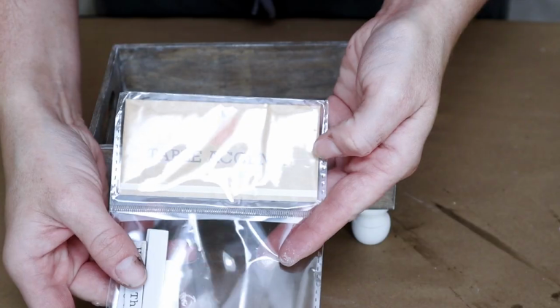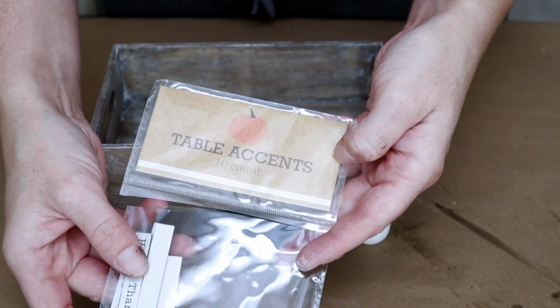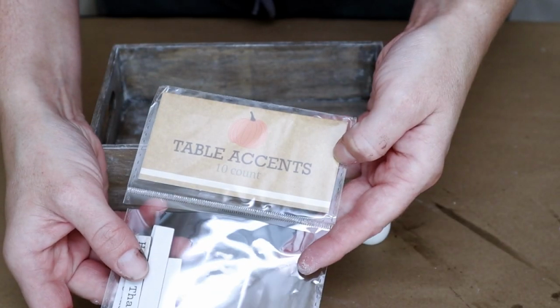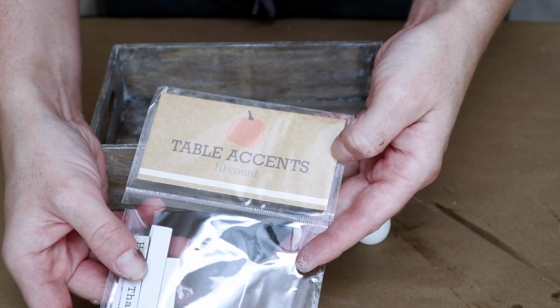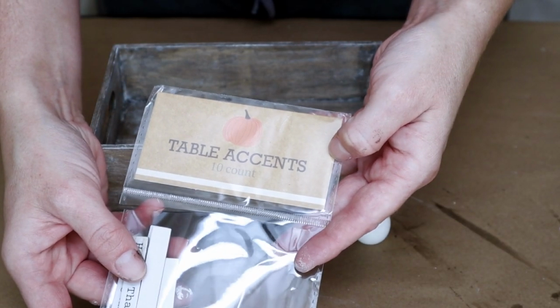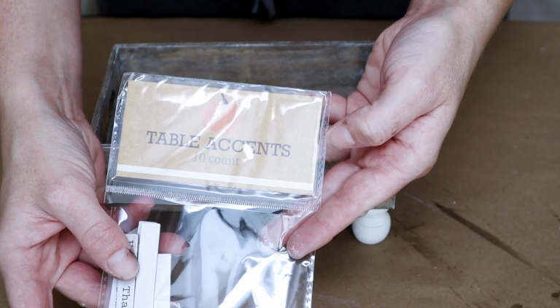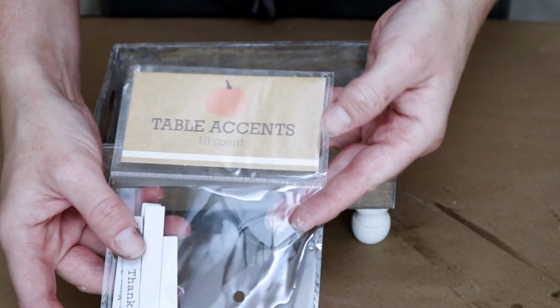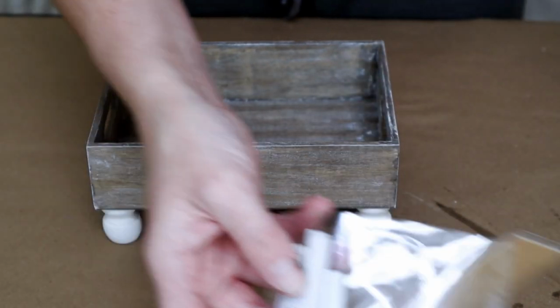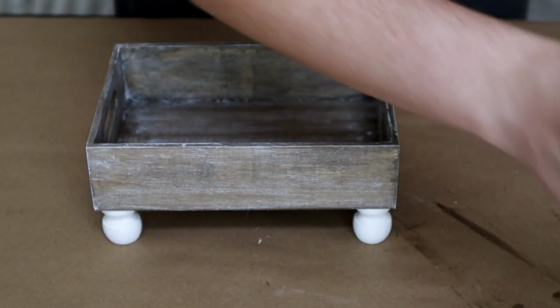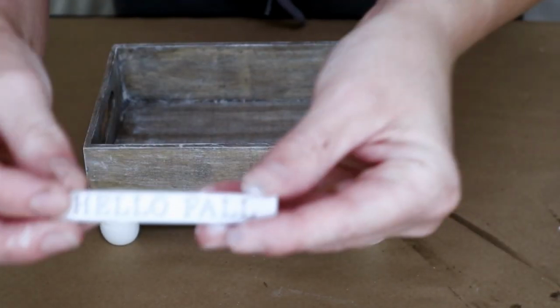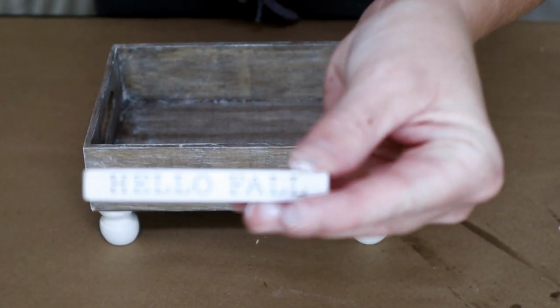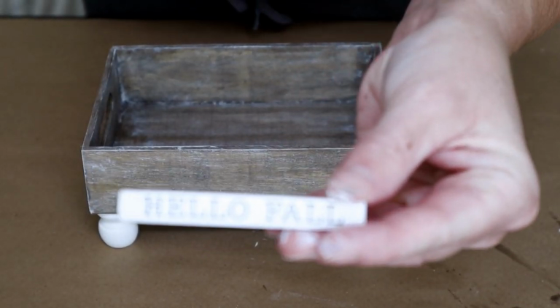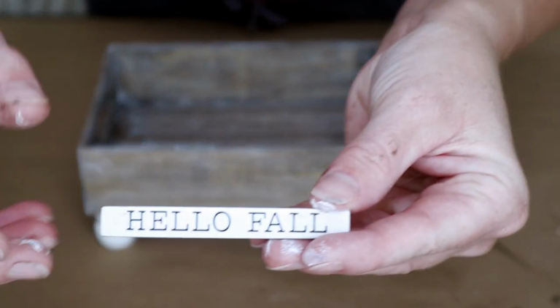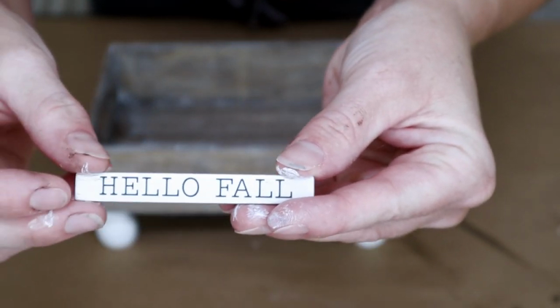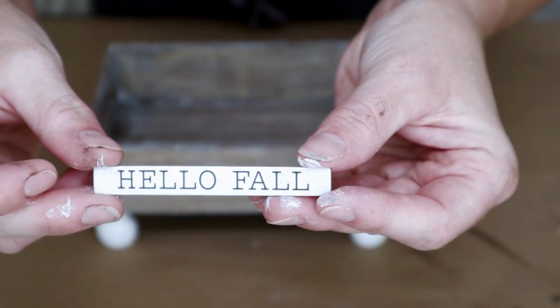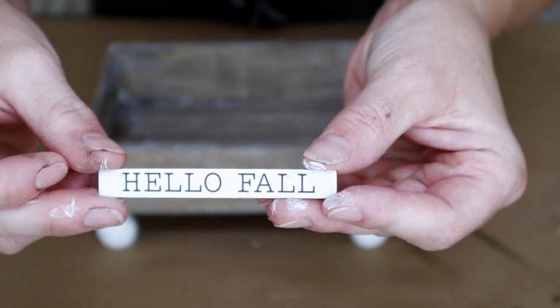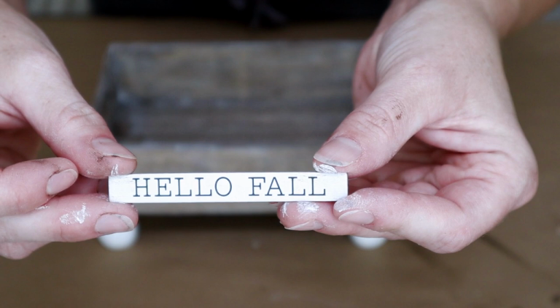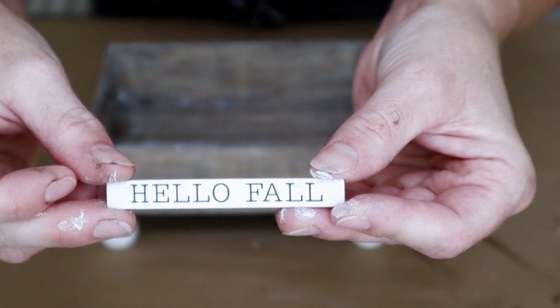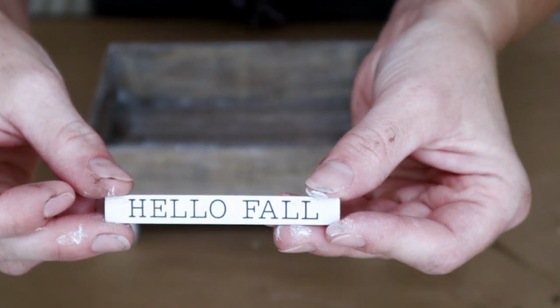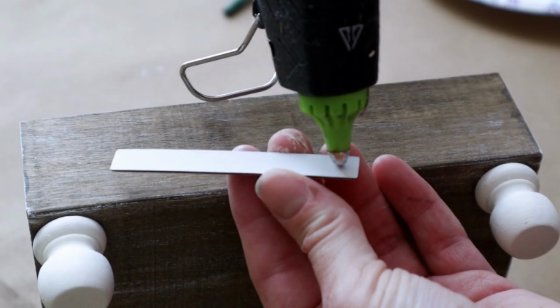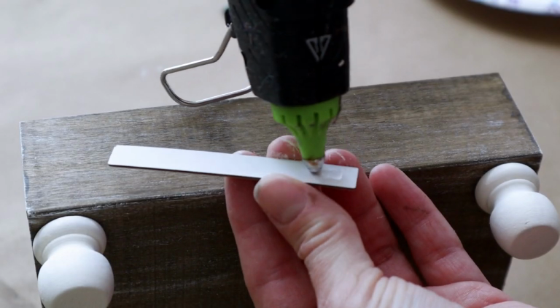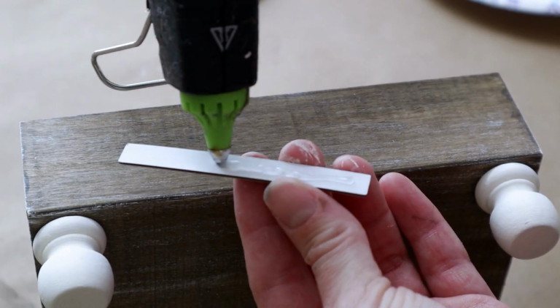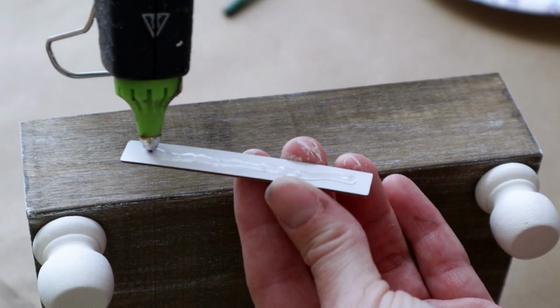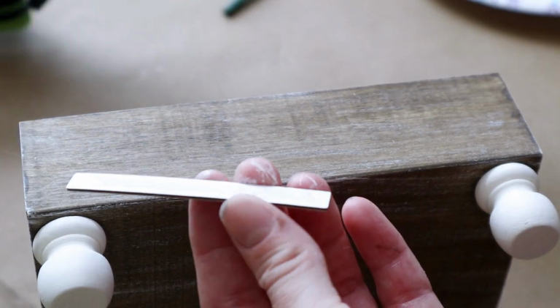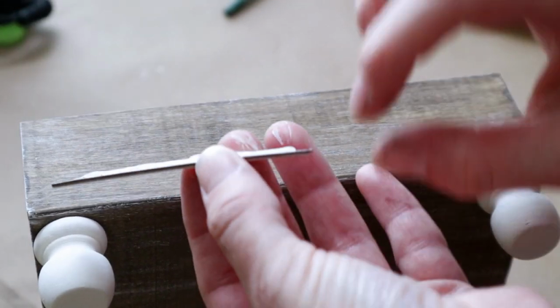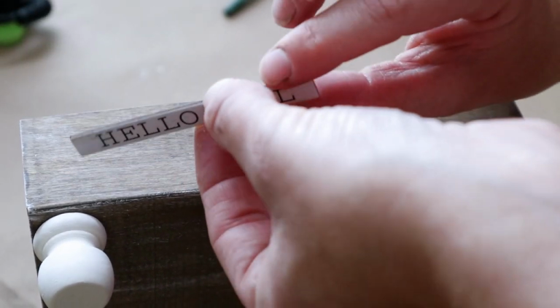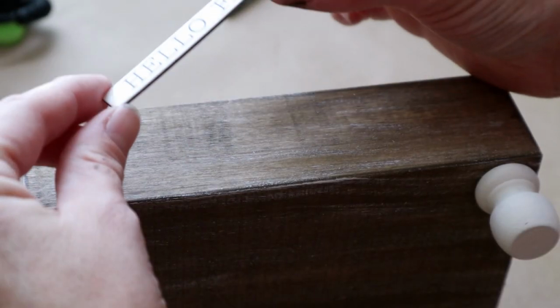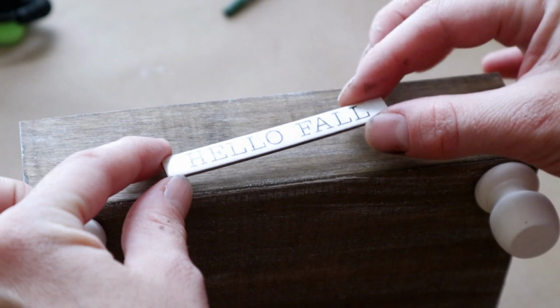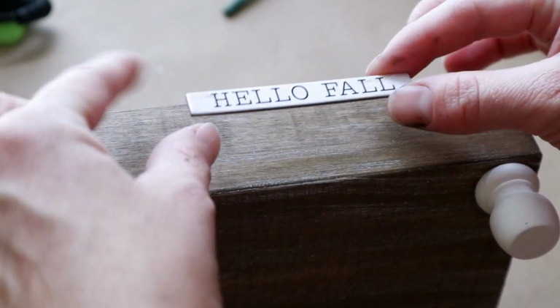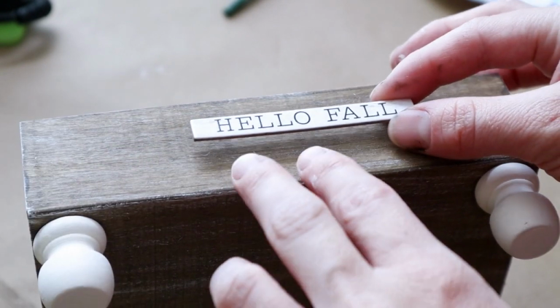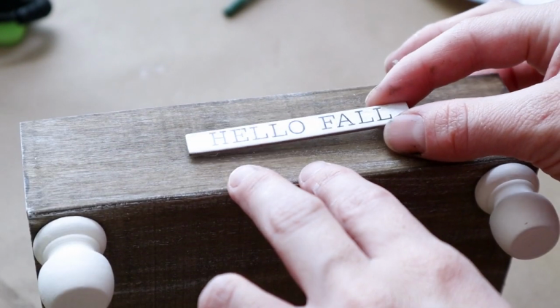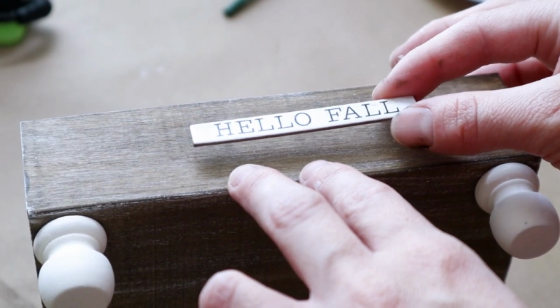I found some of these word sayings in the Target dollar spot. I'm going to be using the one that says 'hello fall.' To attach it to my crate I'm placing hot glue onto the back side and then just pressing that right down in the center on one of the sides of the crate.